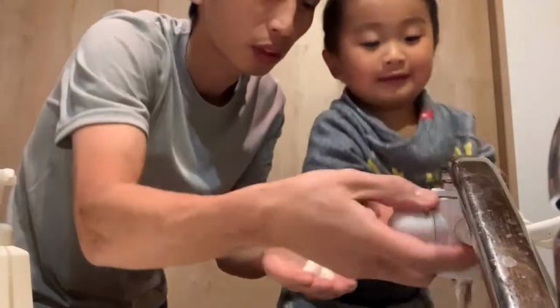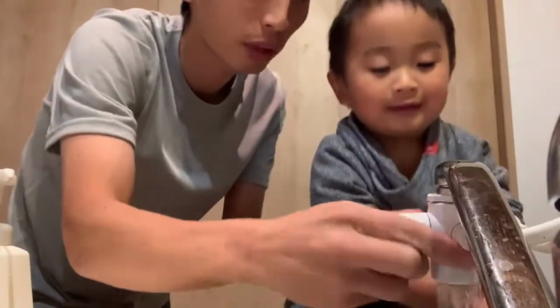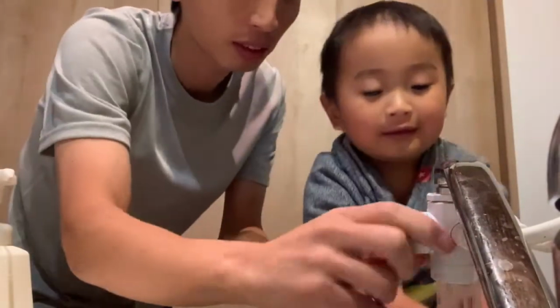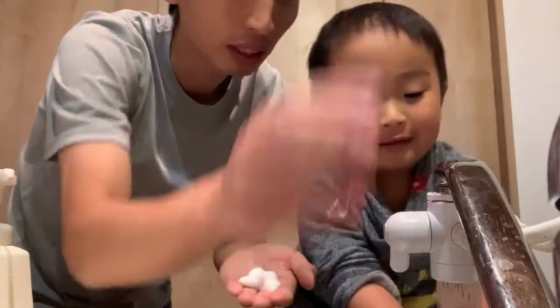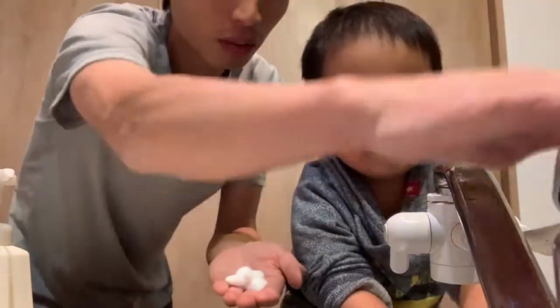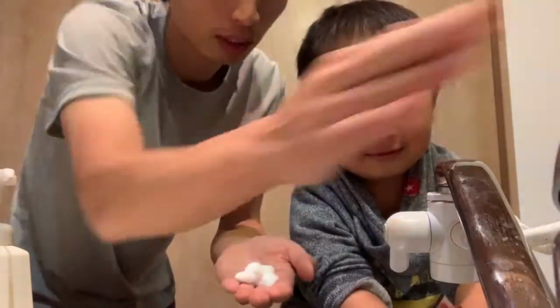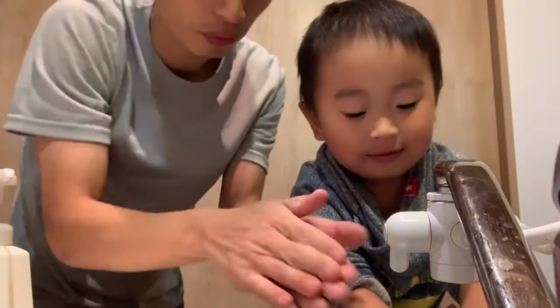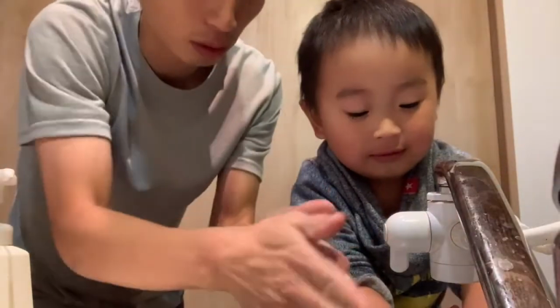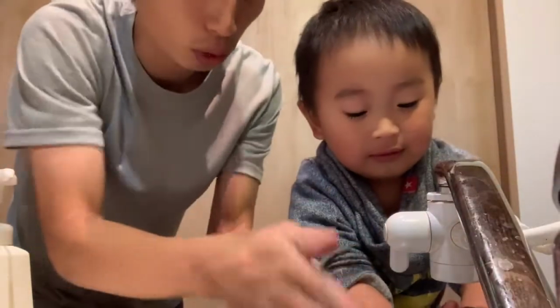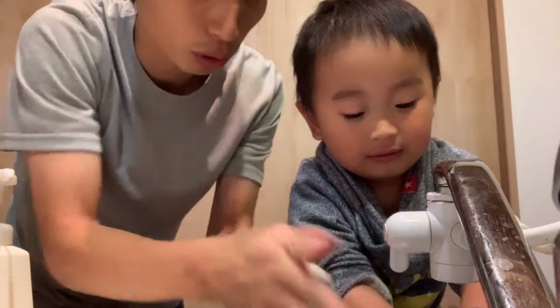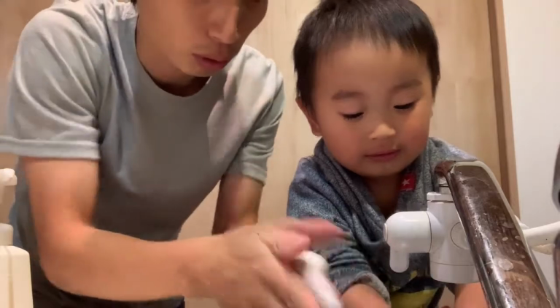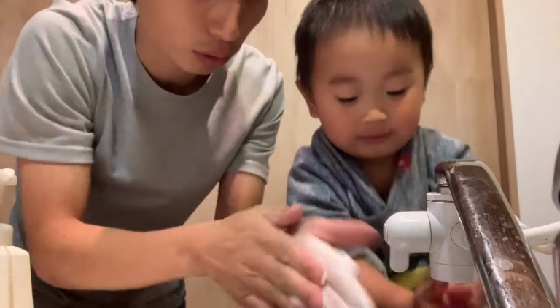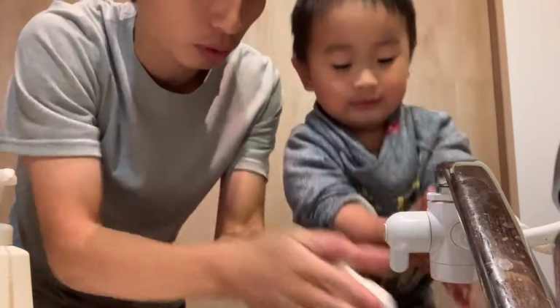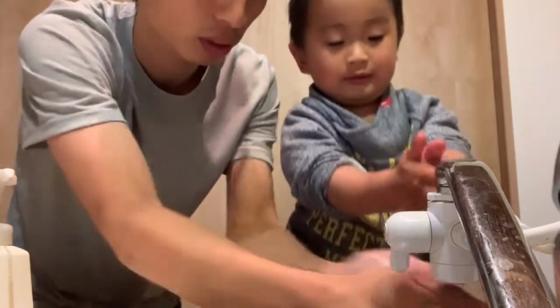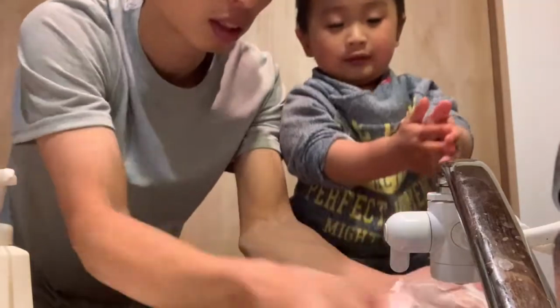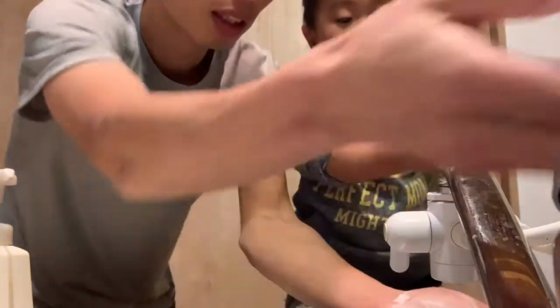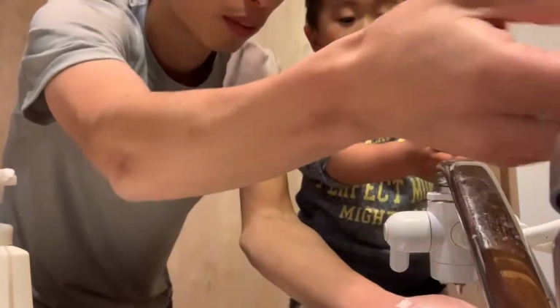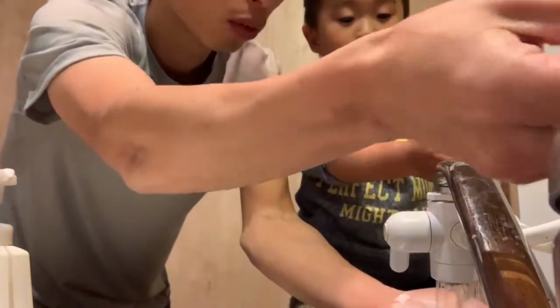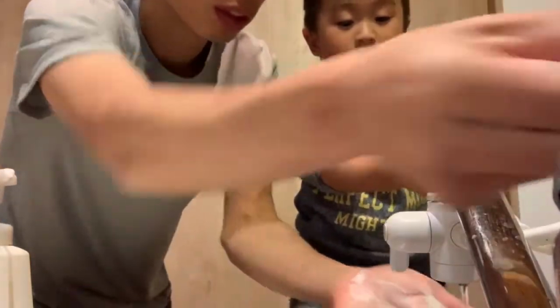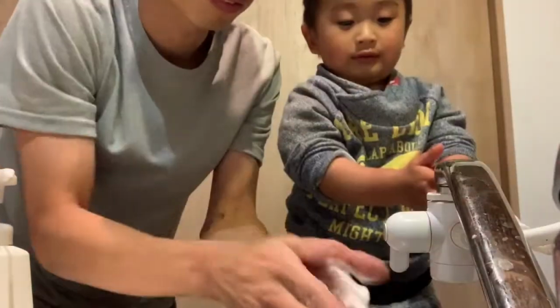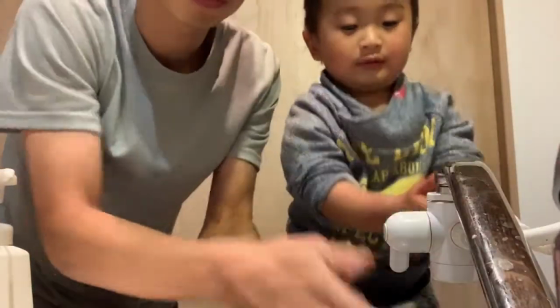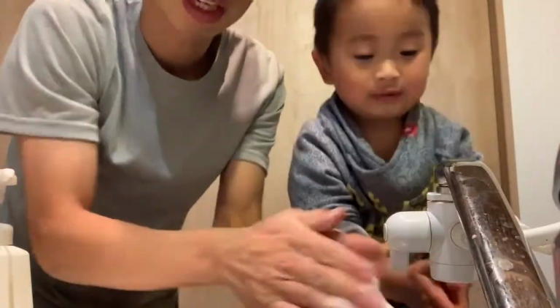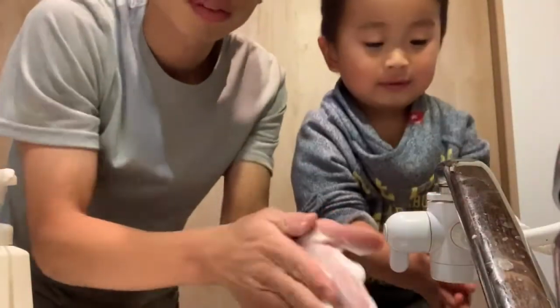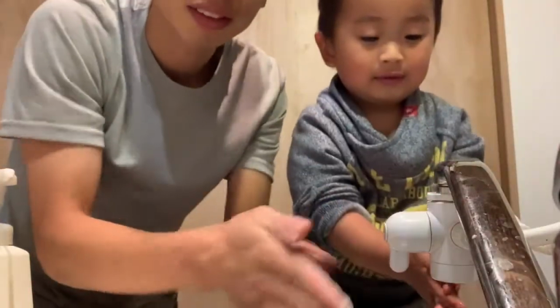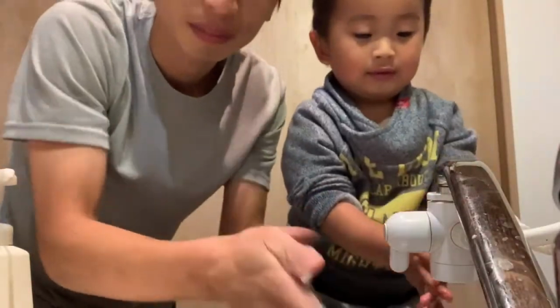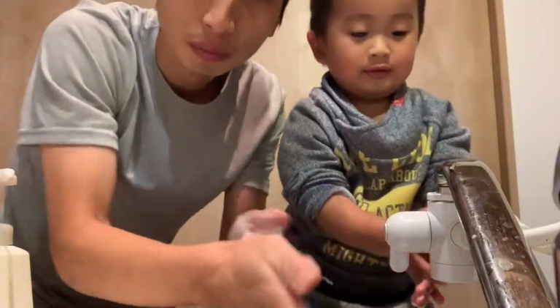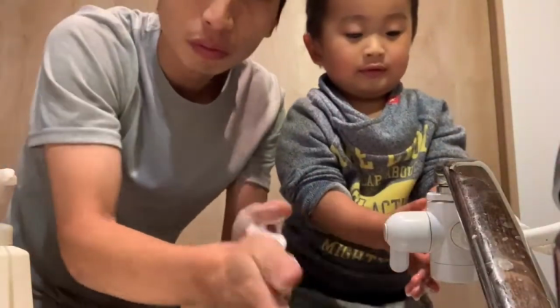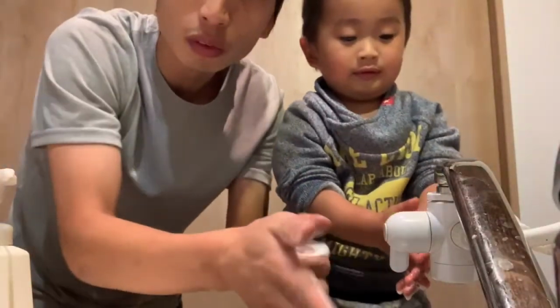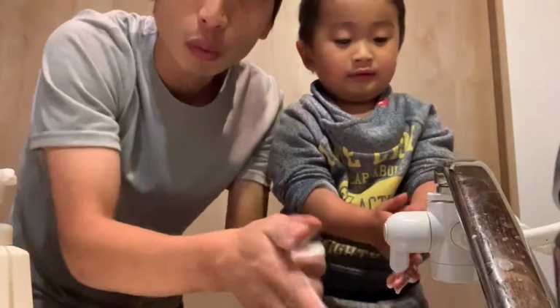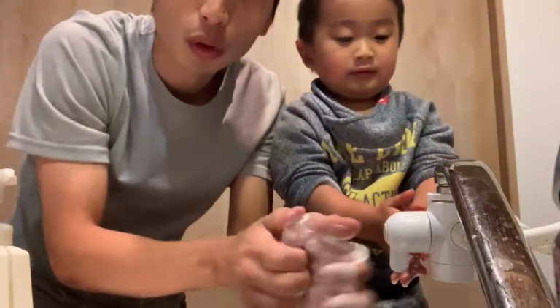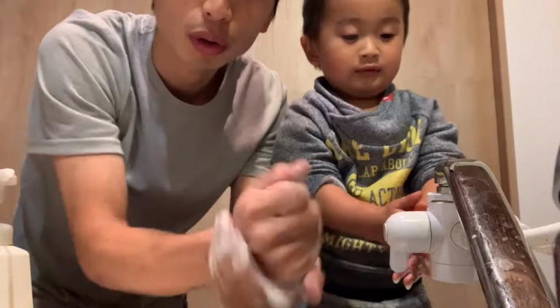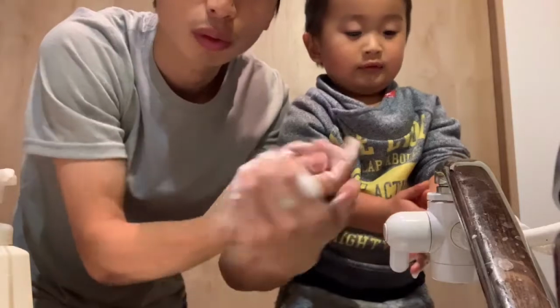Go wet. Get wet. And wash. One time. Get wet. Wash.